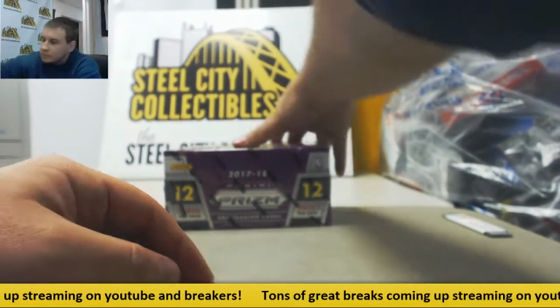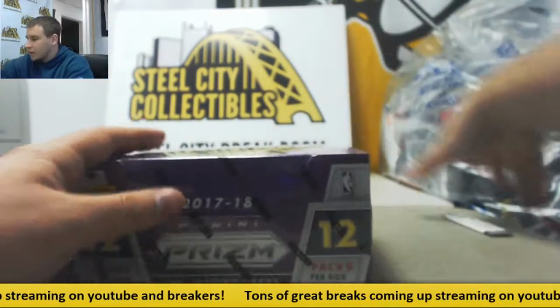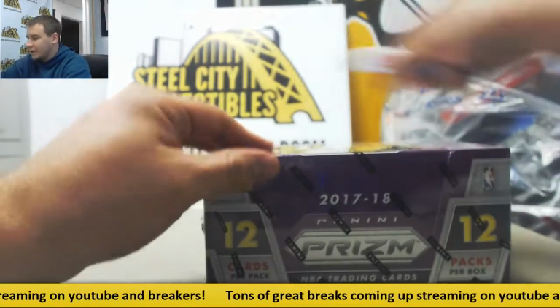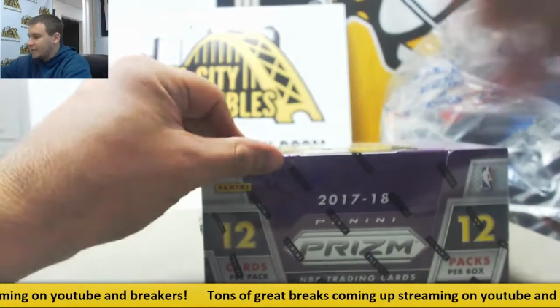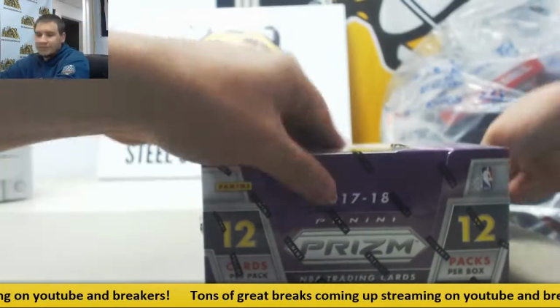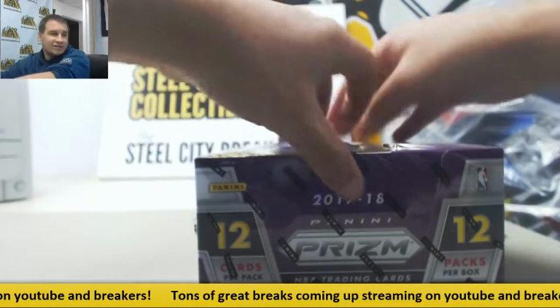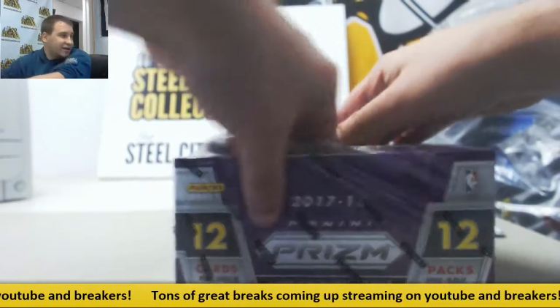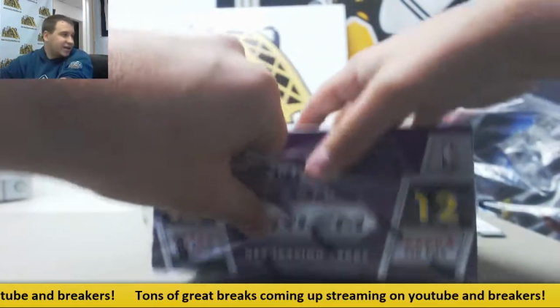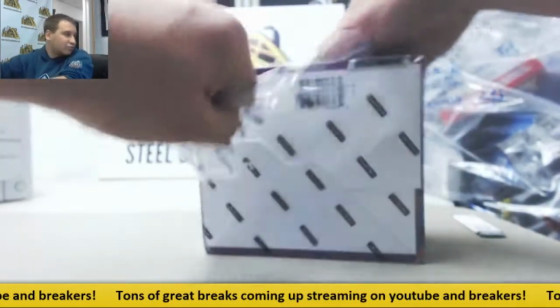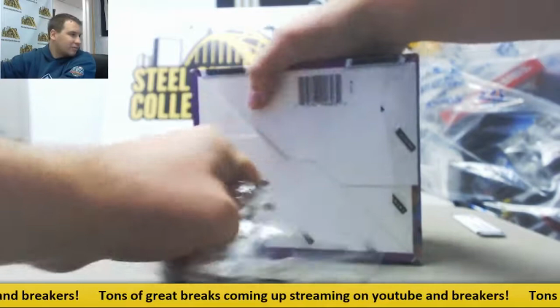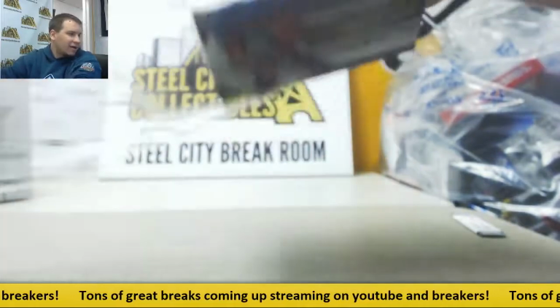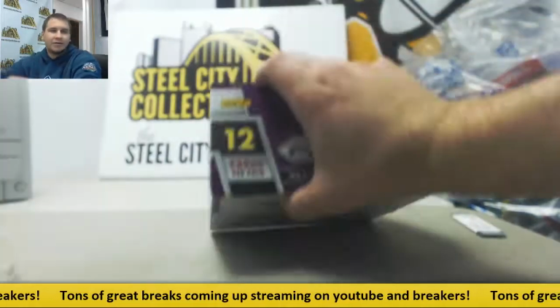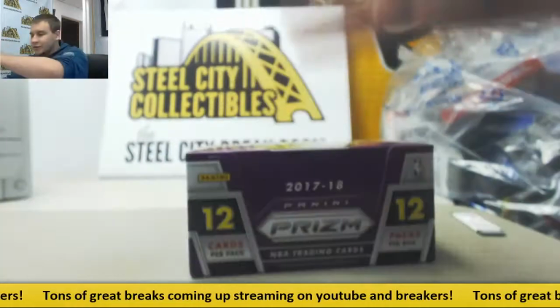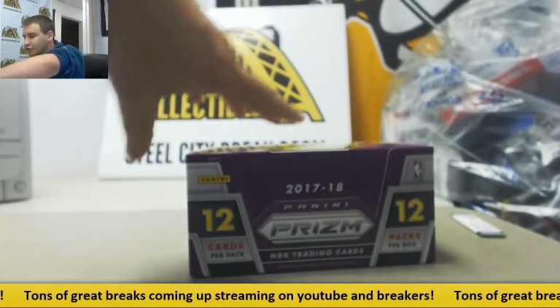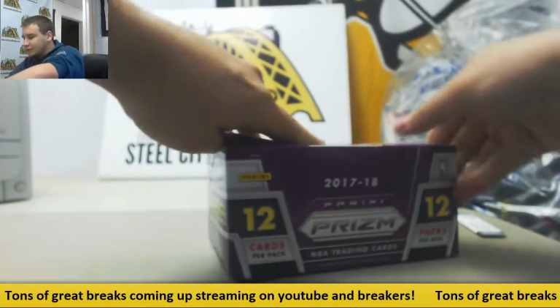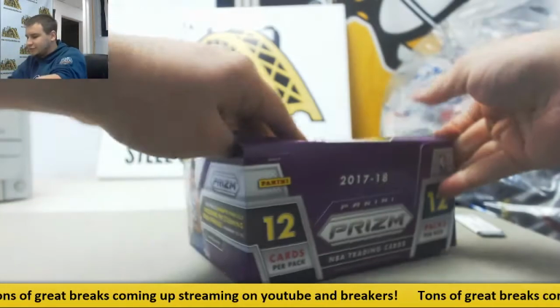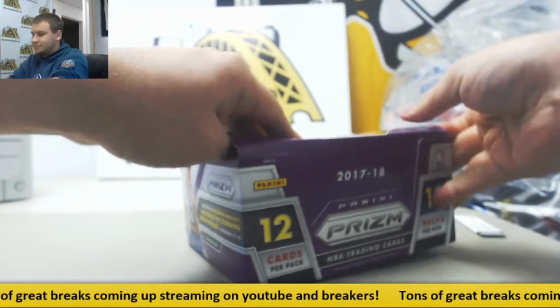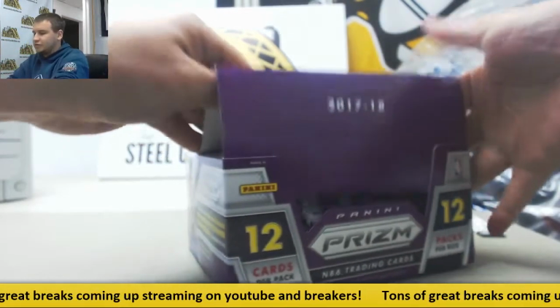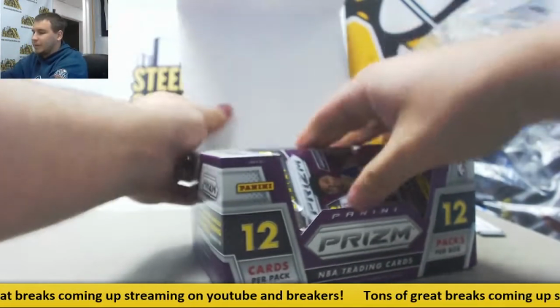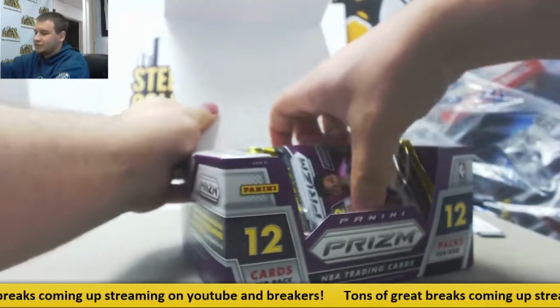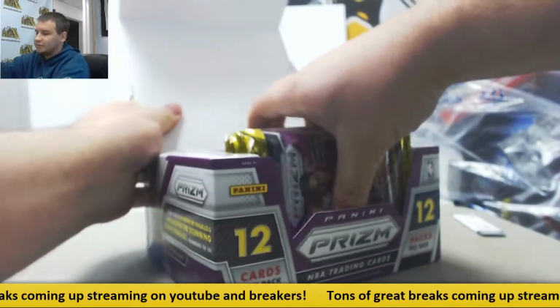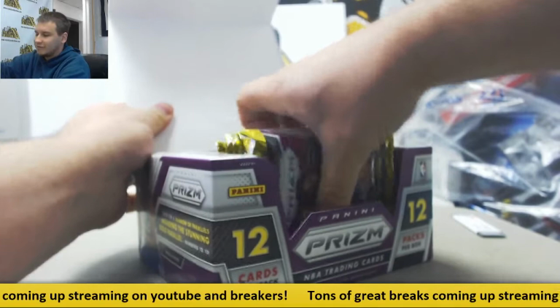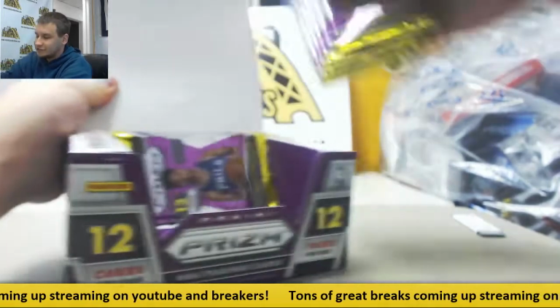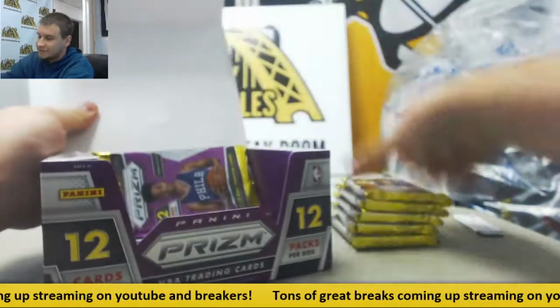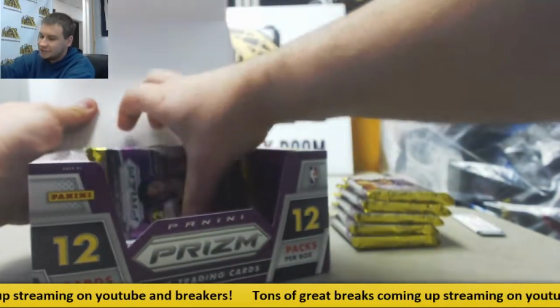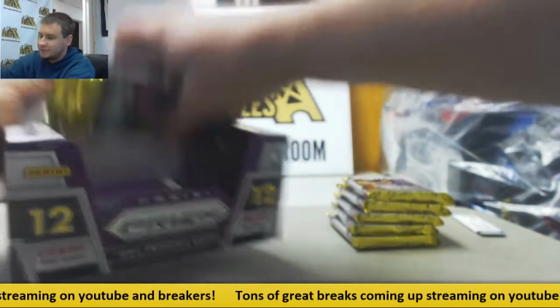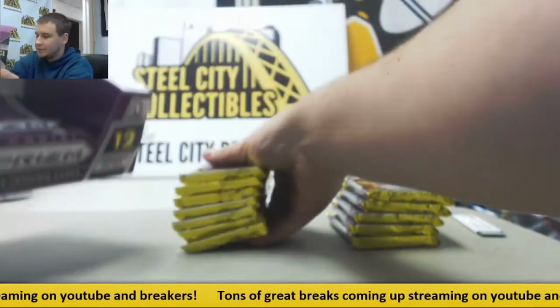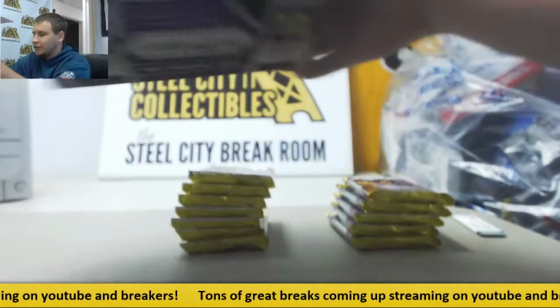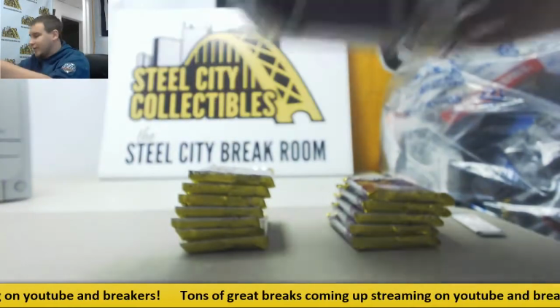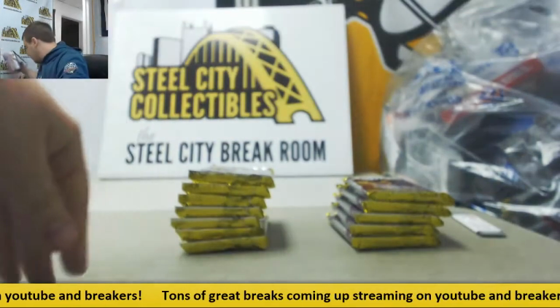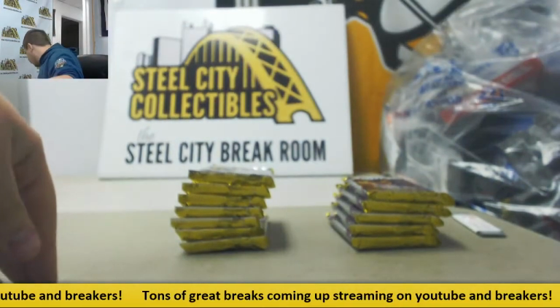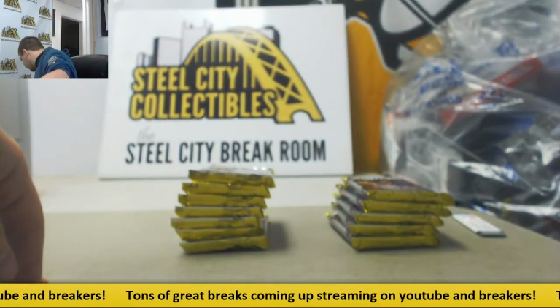Alright, now the biggie — 2017-18 Prism Hobby. Two autos, bunch of silvers, which are obviously the chase this year. You want to hit that big rookie silver.